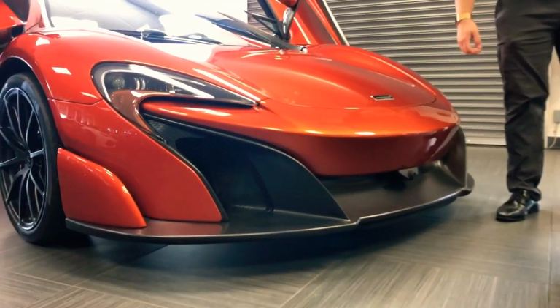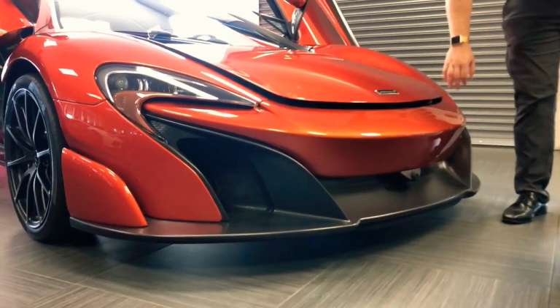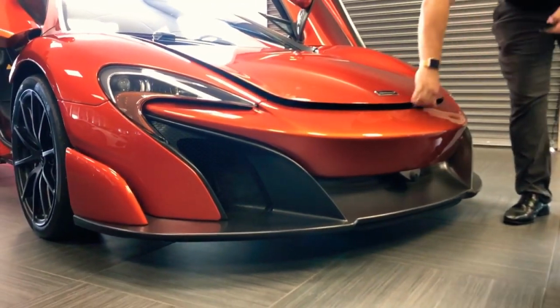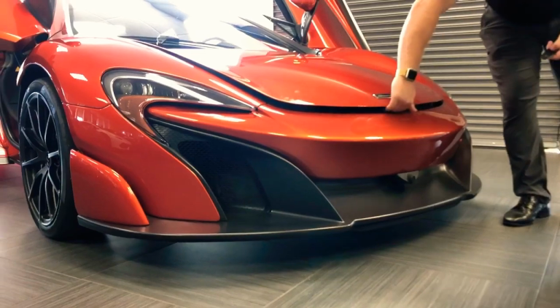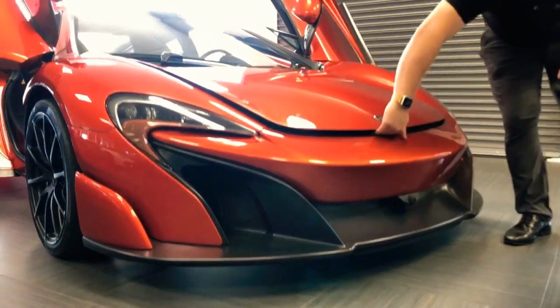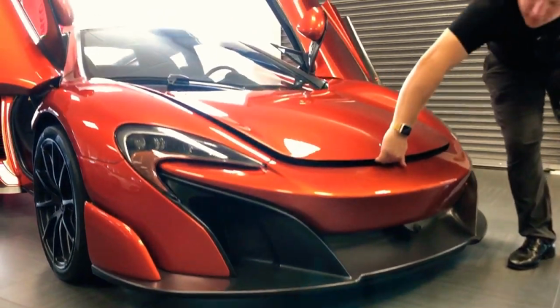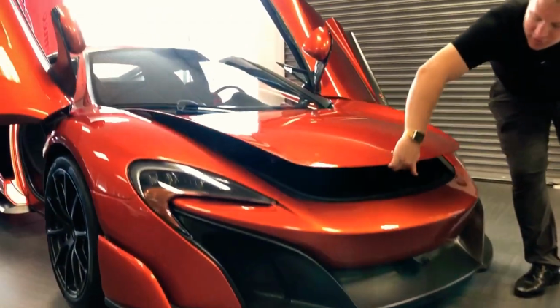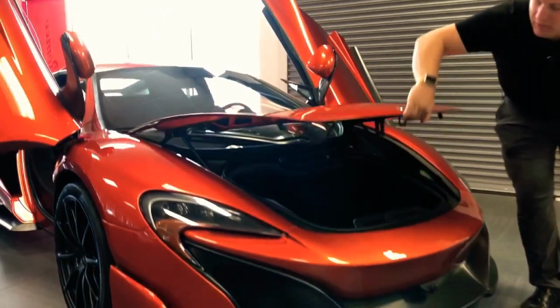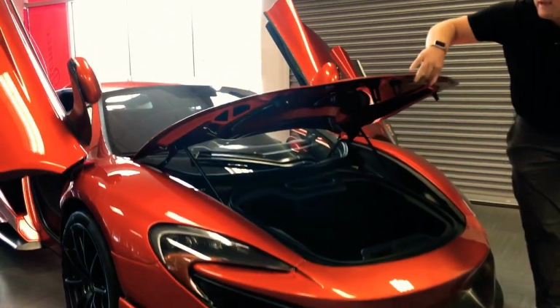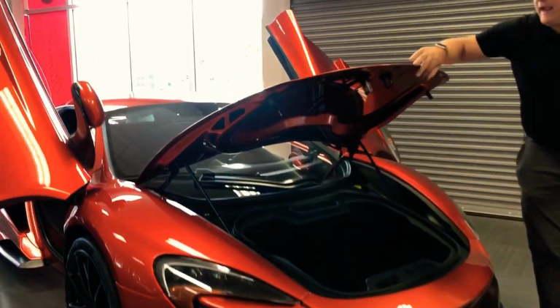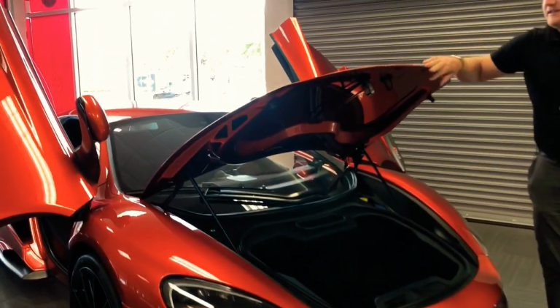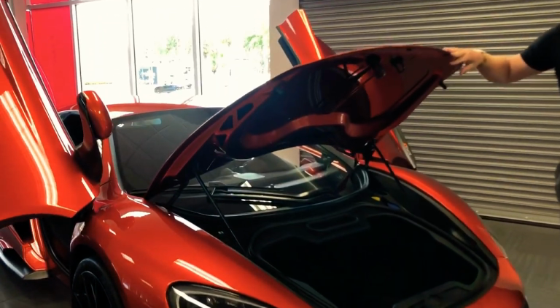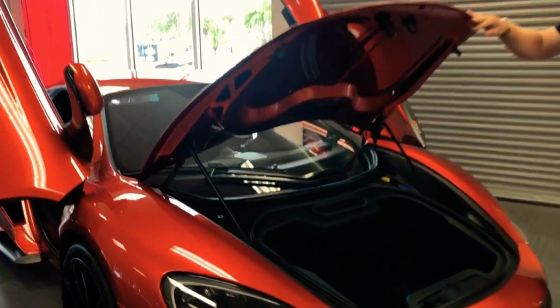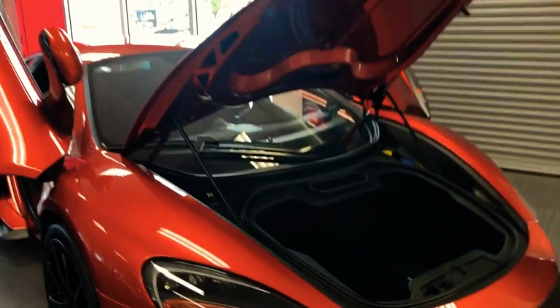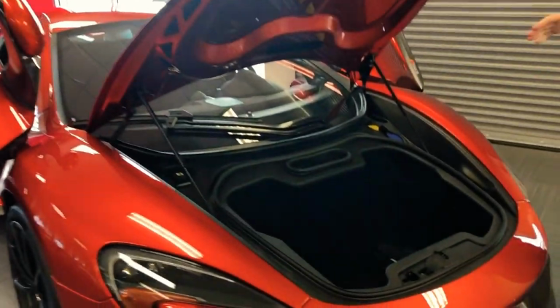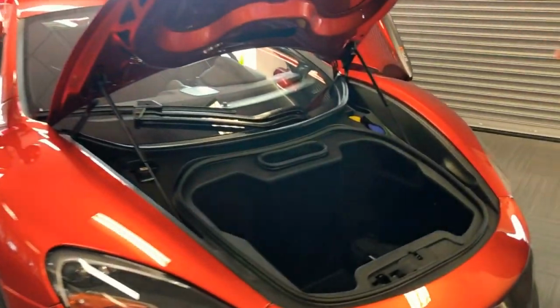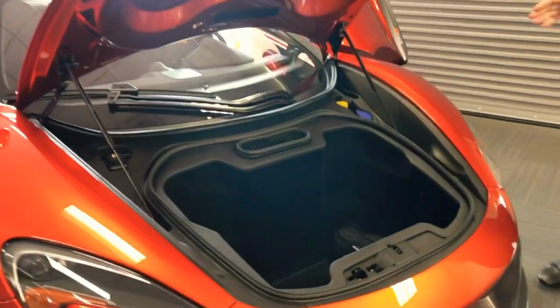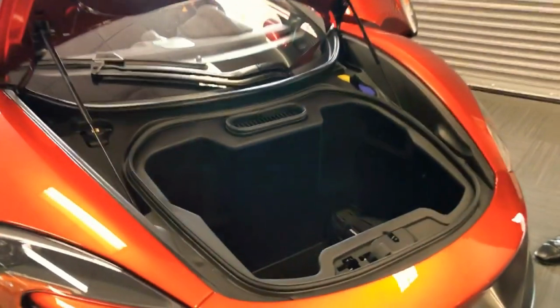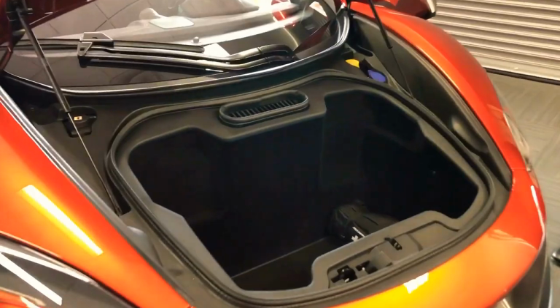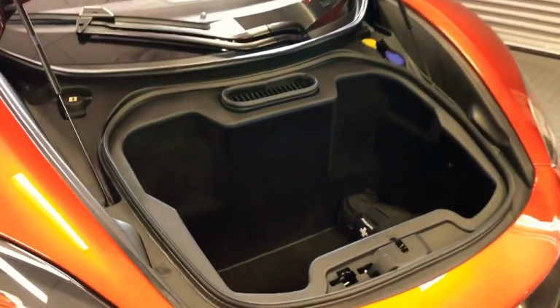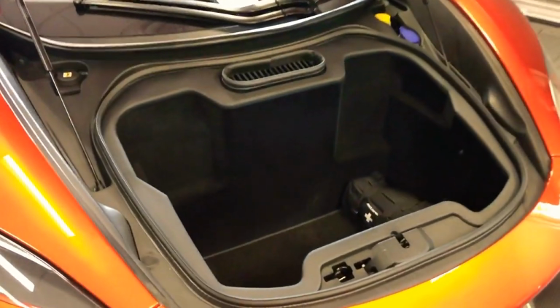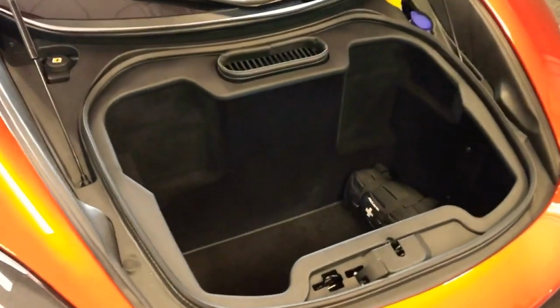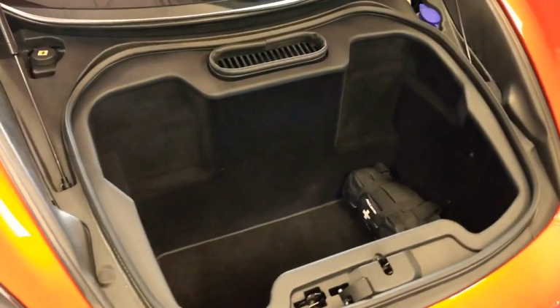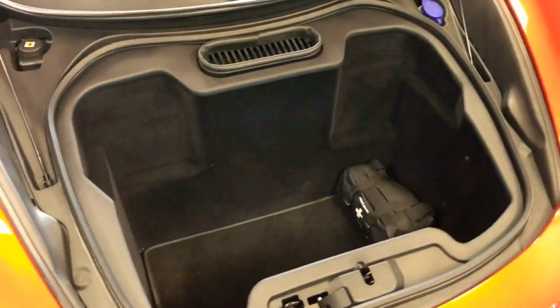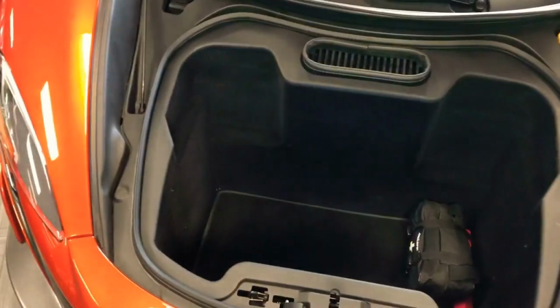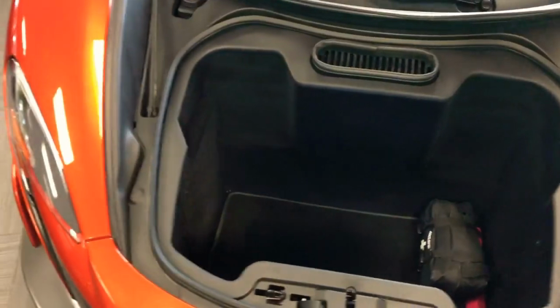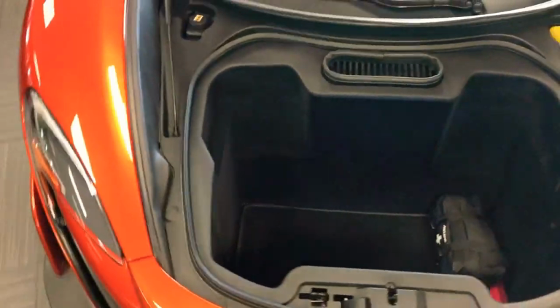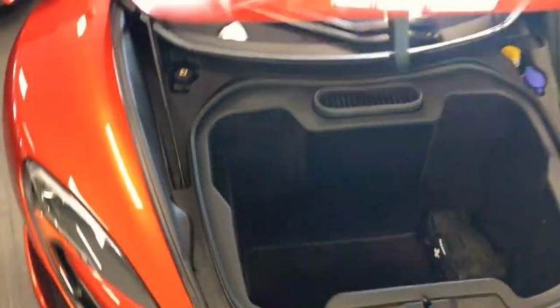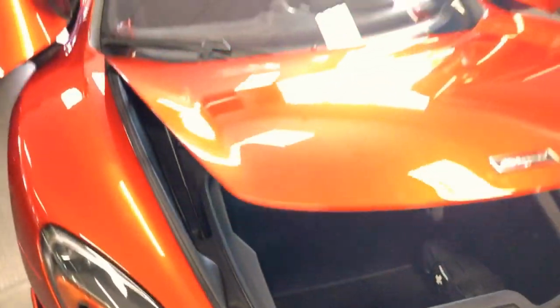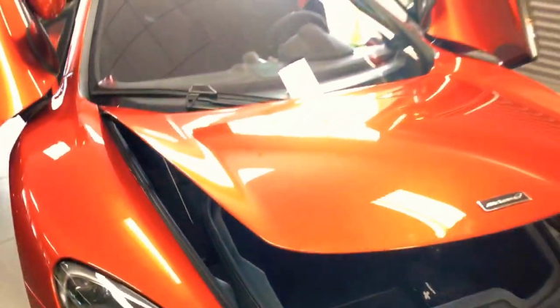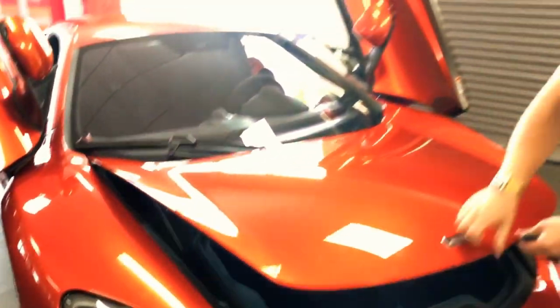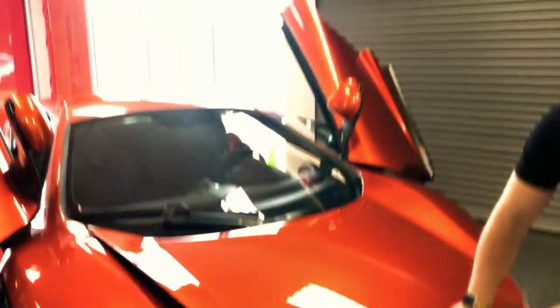Just above that you do have your front trunk. In the 675 series they actually give you a large trunk — enough for a couple of backpacks — making this car a little bit practical for you.